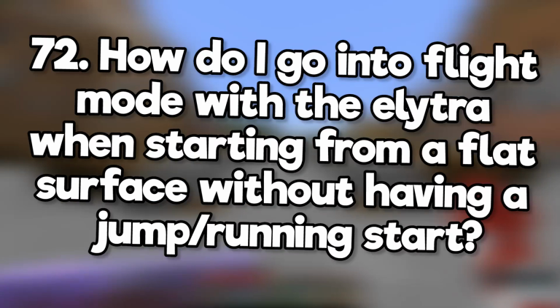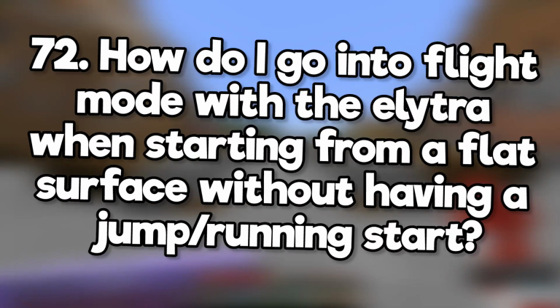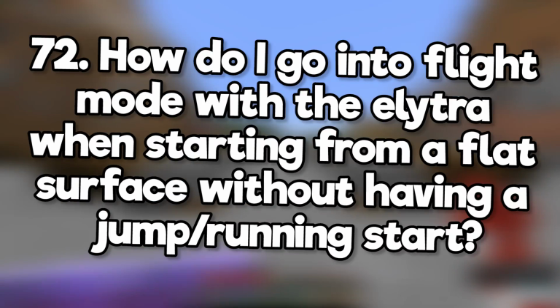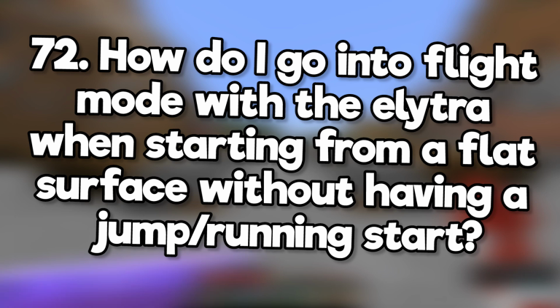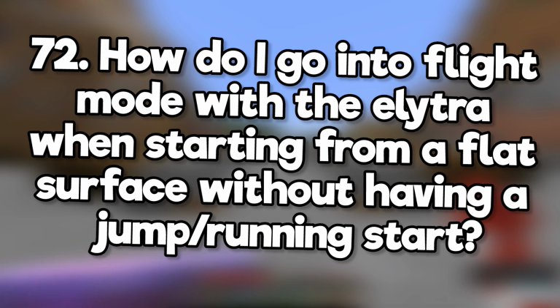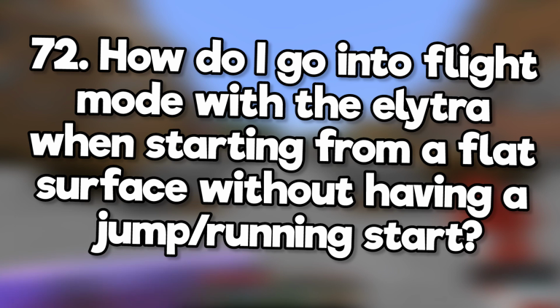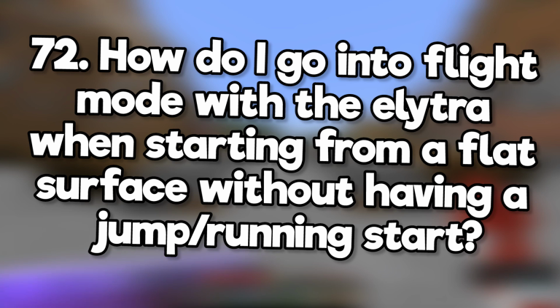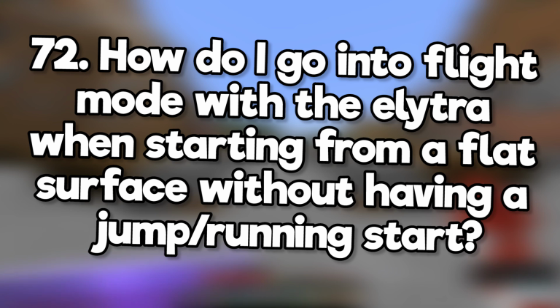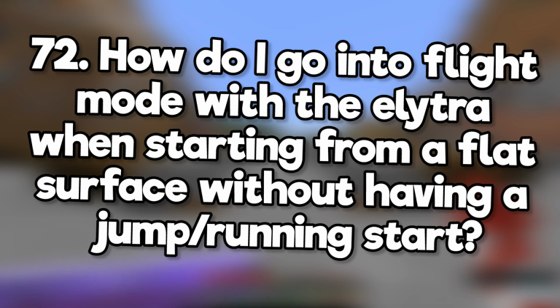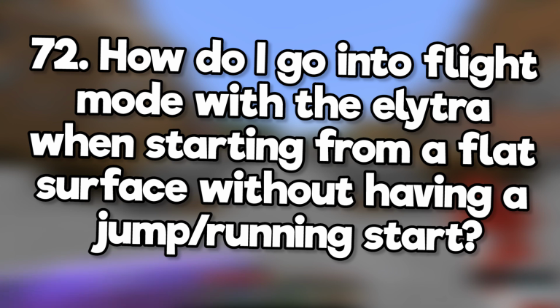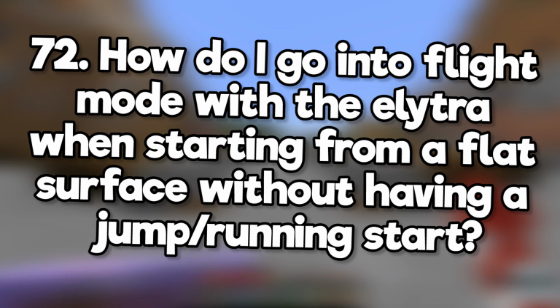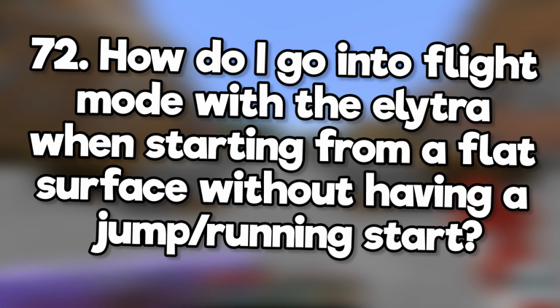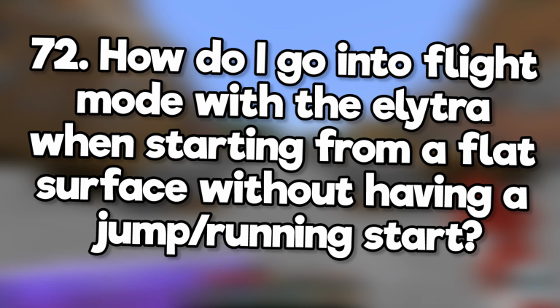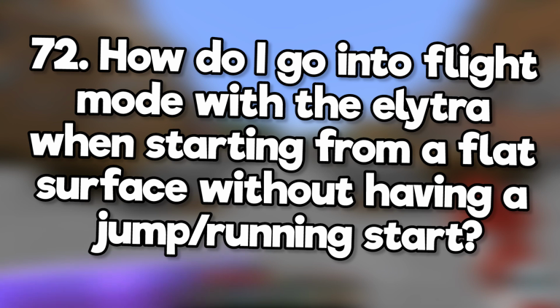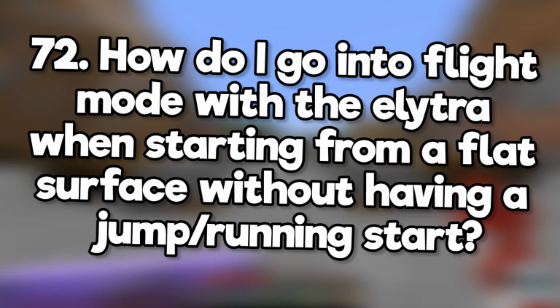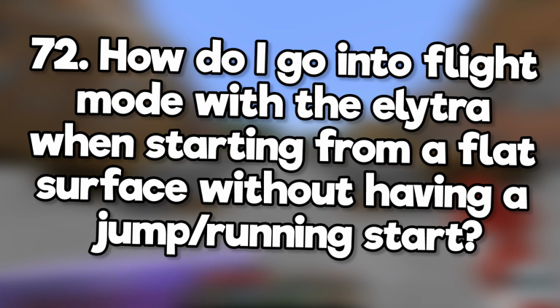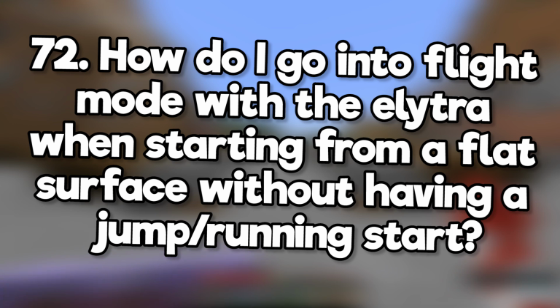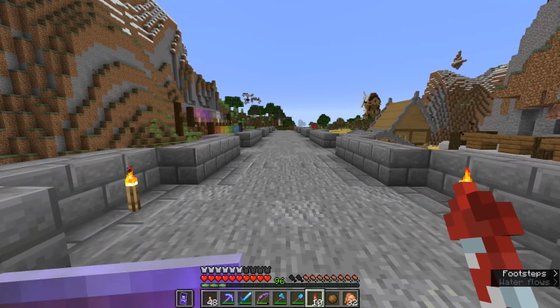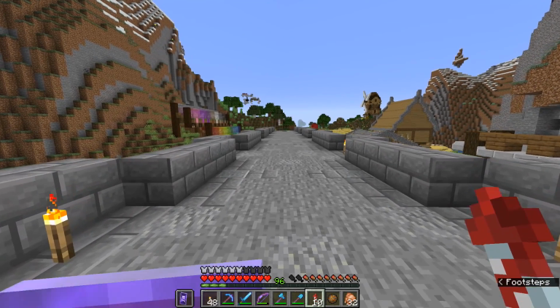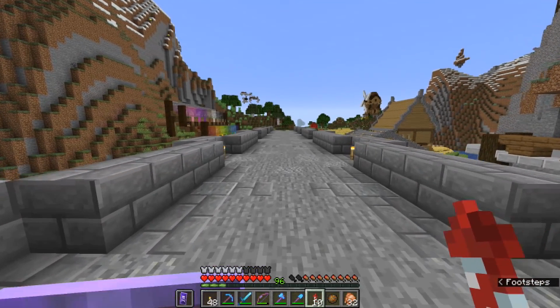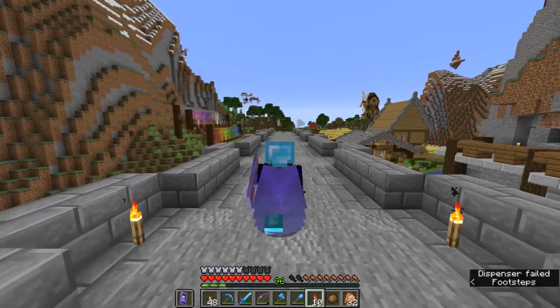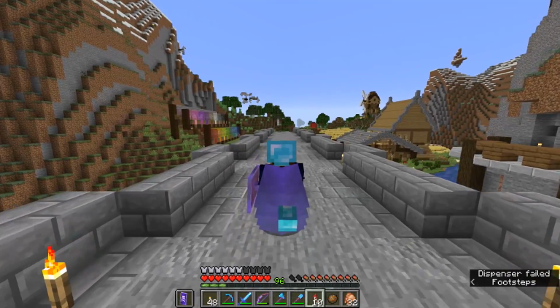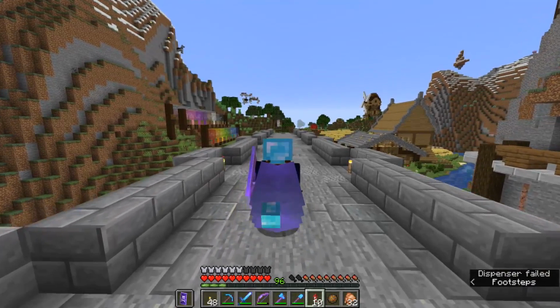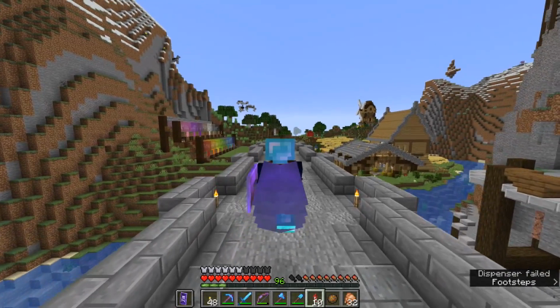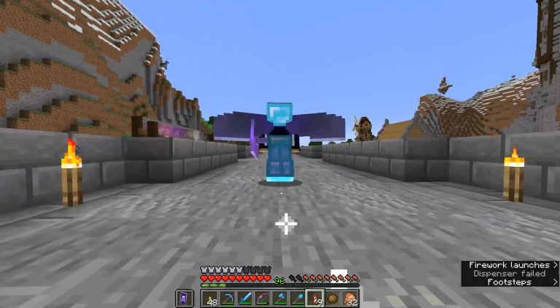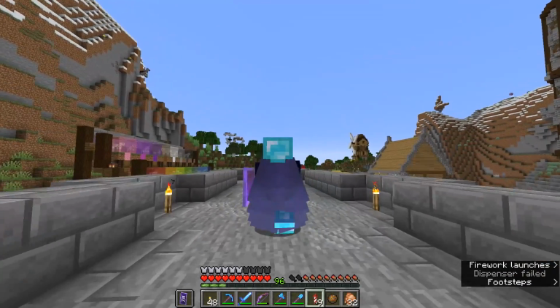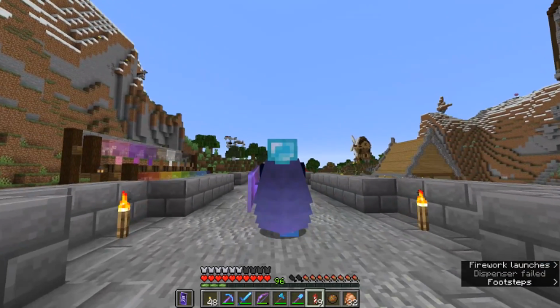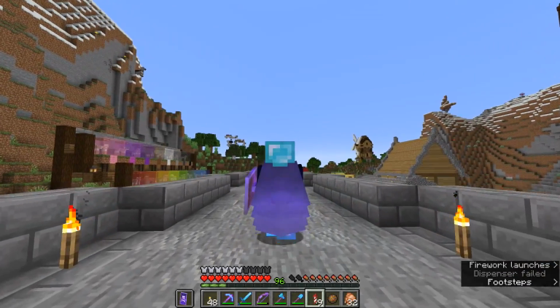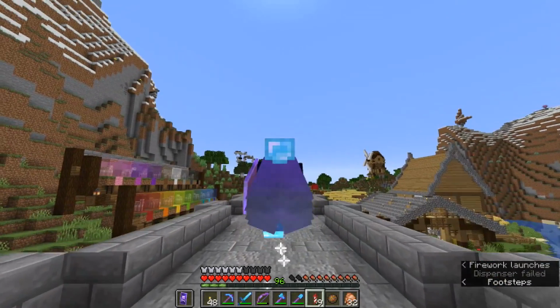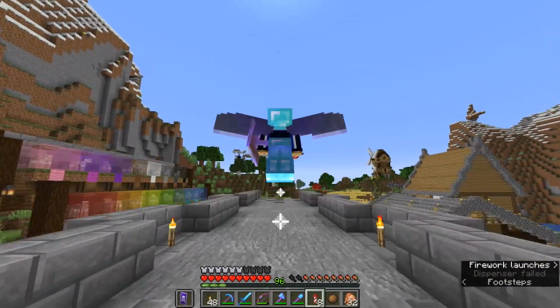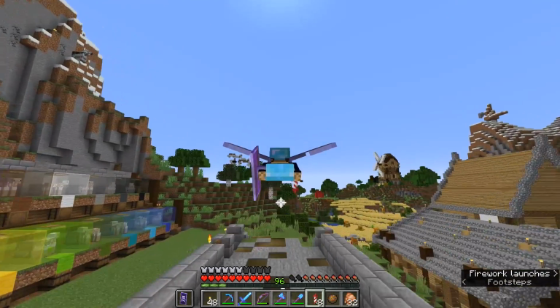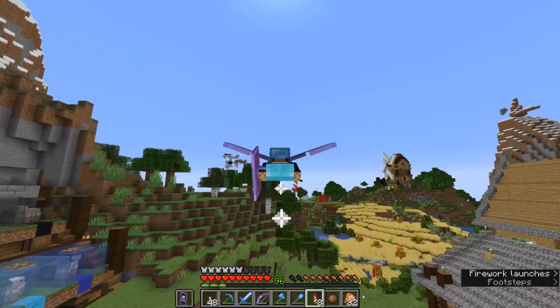How do I go into flight mode with elytra when starting from a flat surface, without having a jump or a running start? You kind of have to jump because it's only possible to activate your elytra when you're falling.